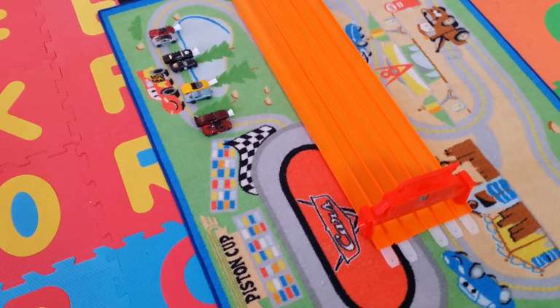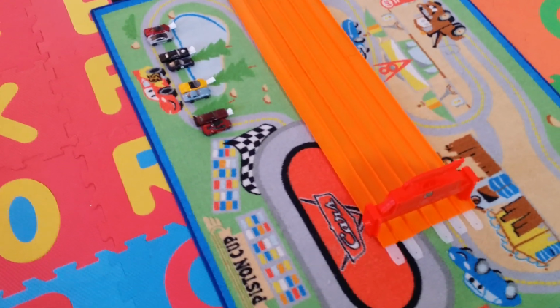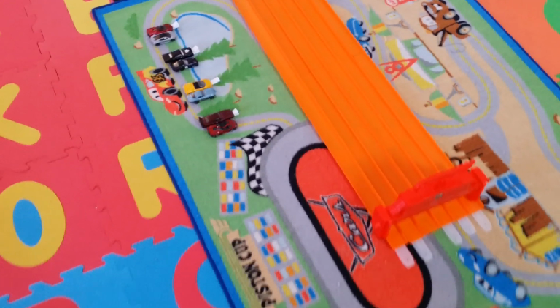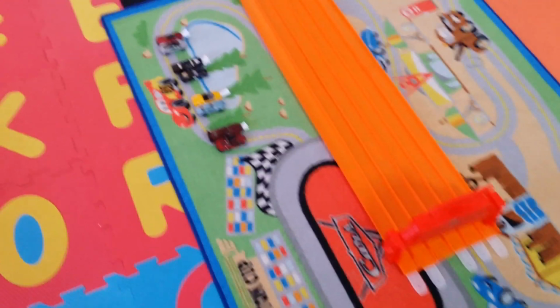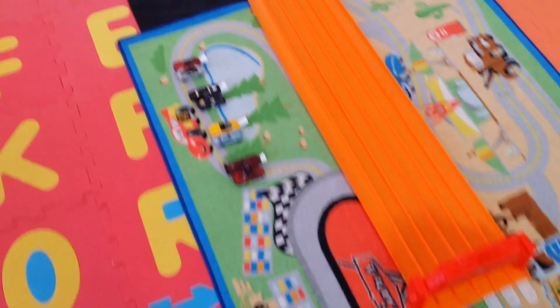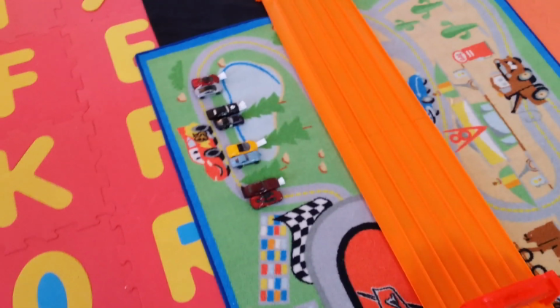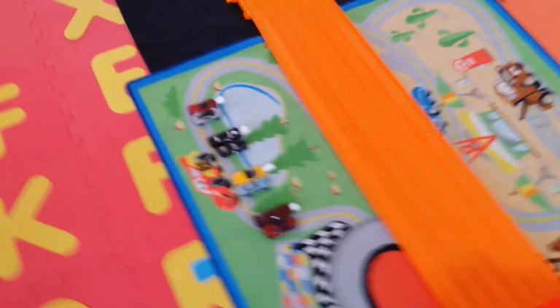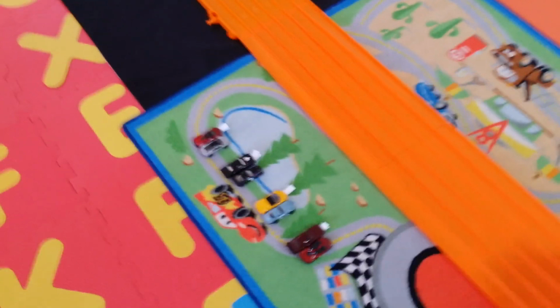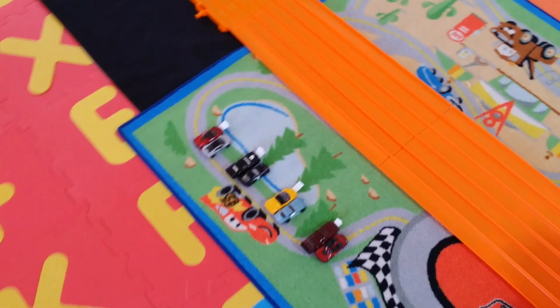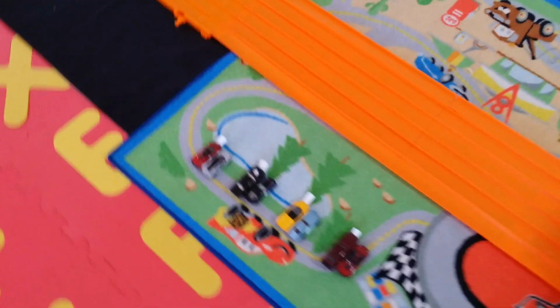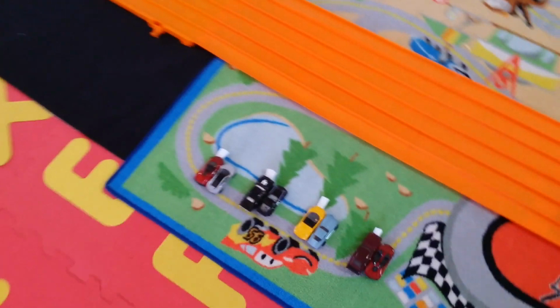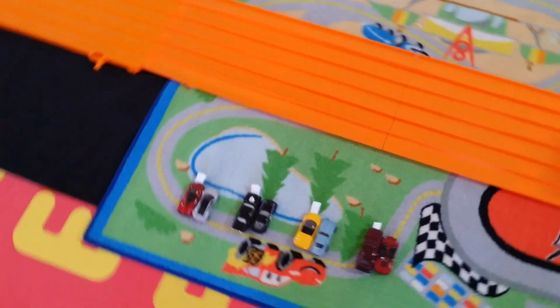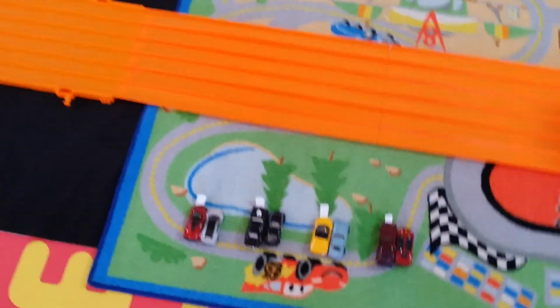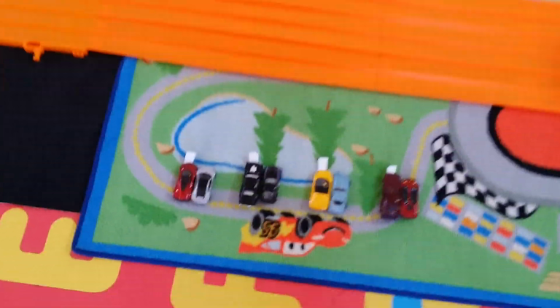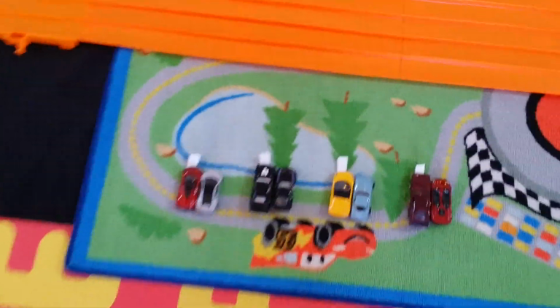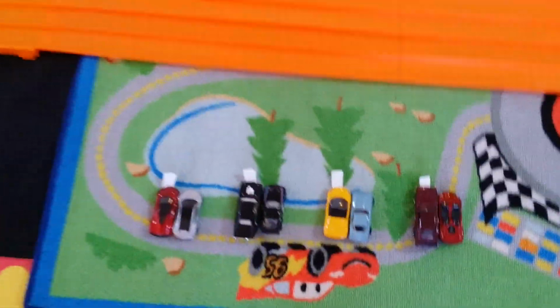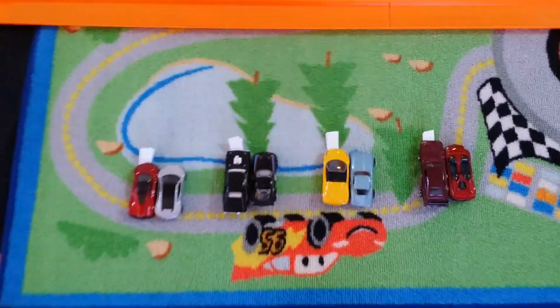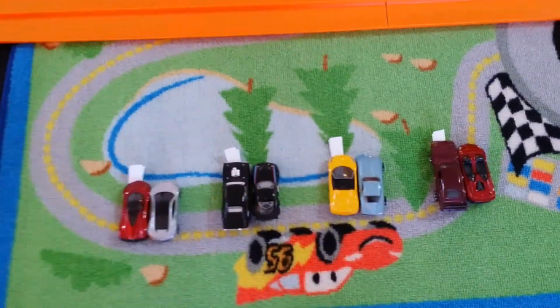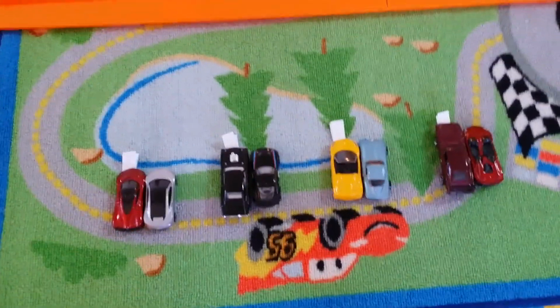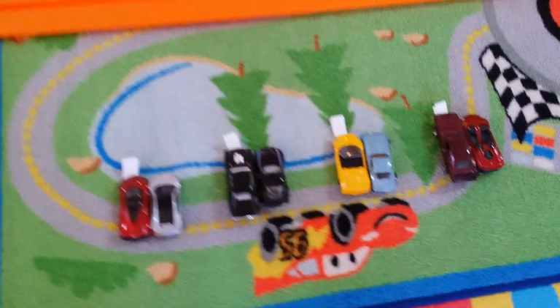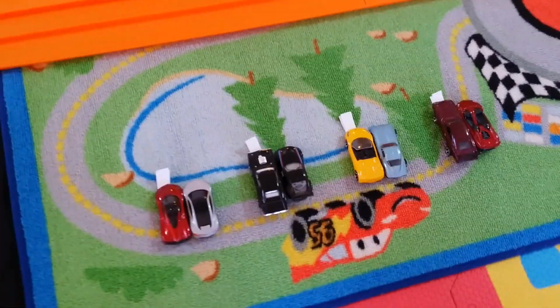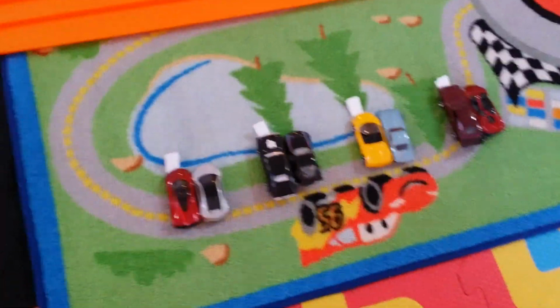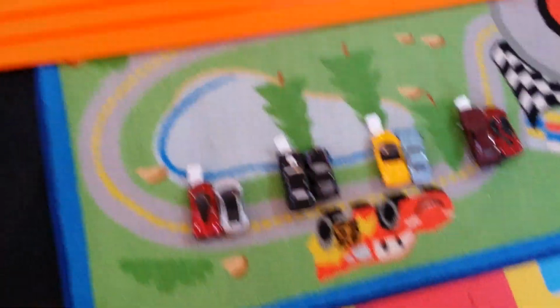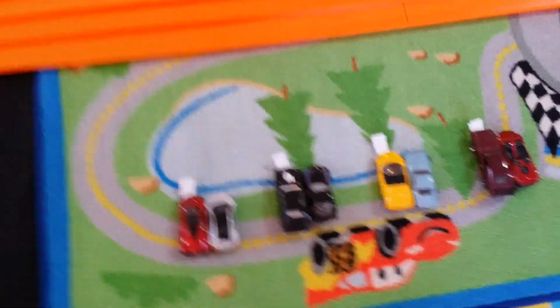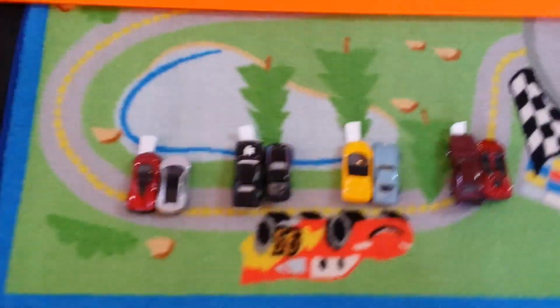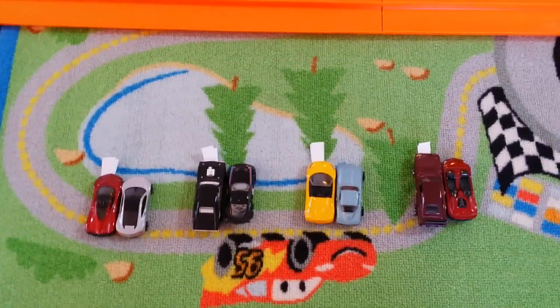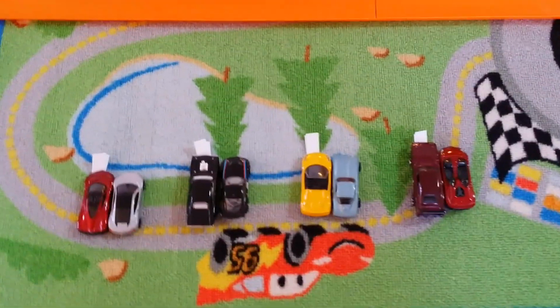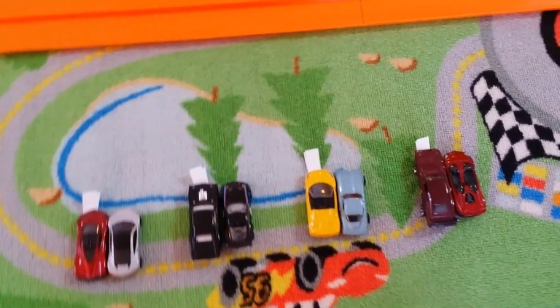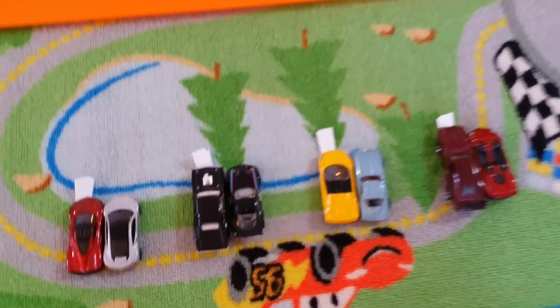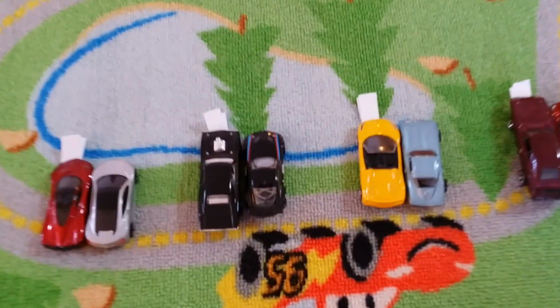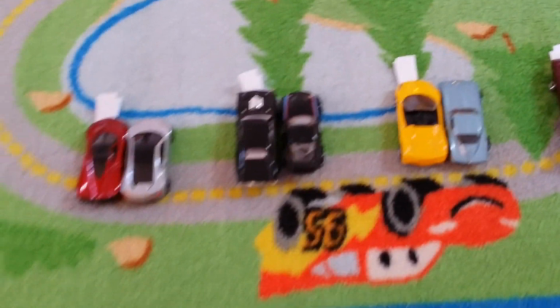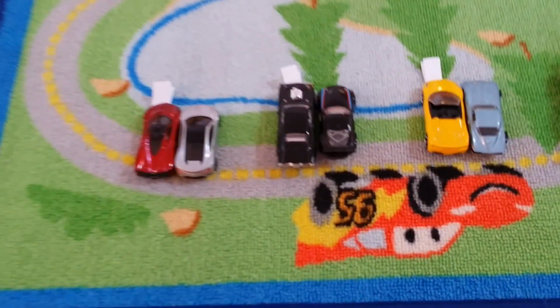What's up guys, it's Soldier for the Lord. Today we're doing Hot Wheels Racing Viewer Choice Finals. We're doing a bracket race. I got seven races for you guys today, so it's gonna be a pretty sweet video.